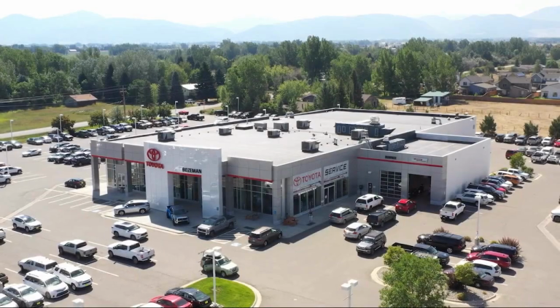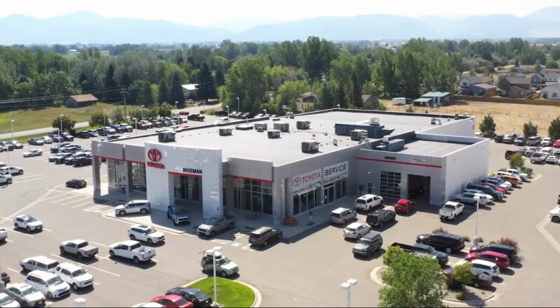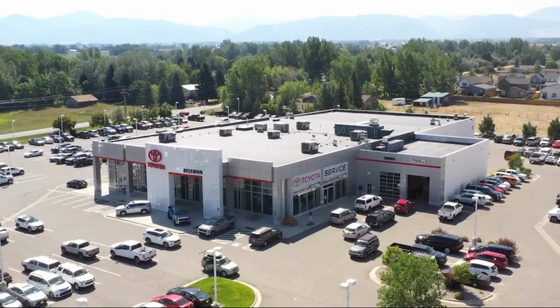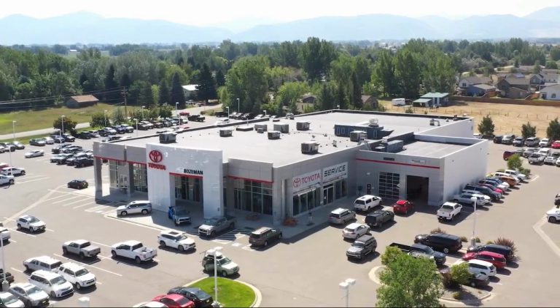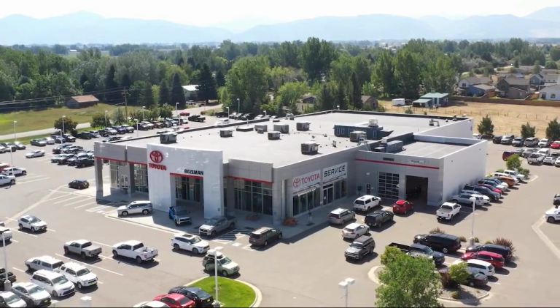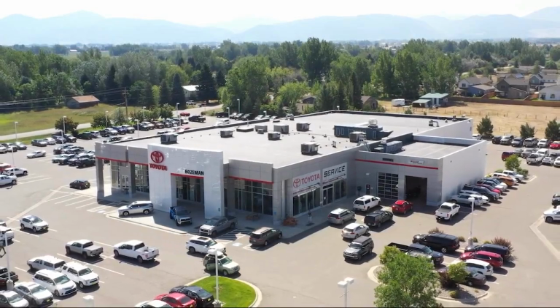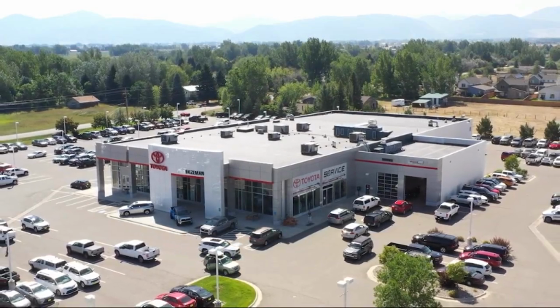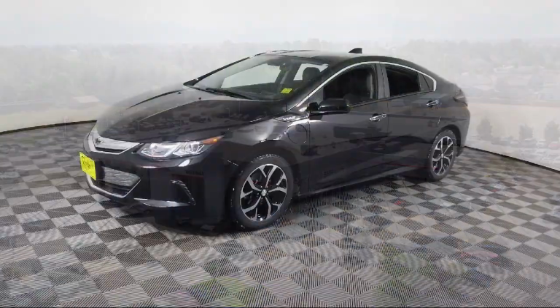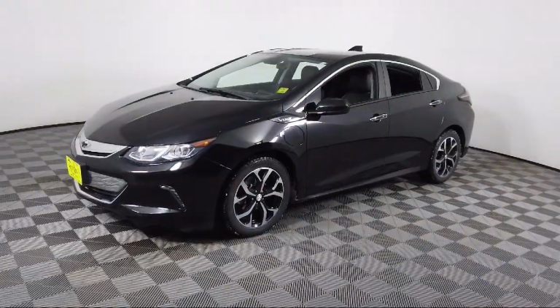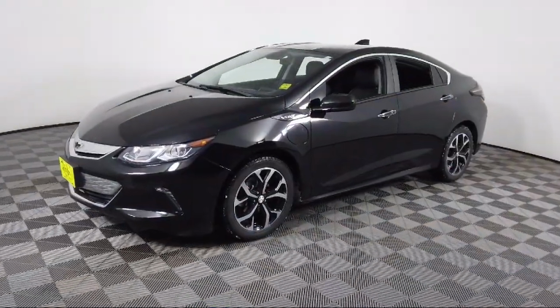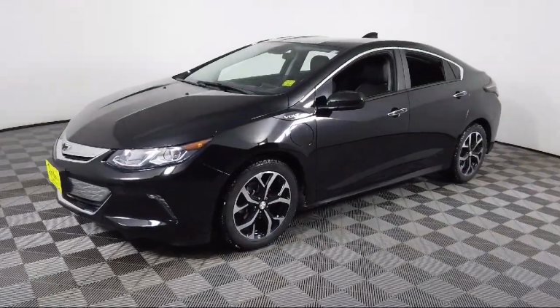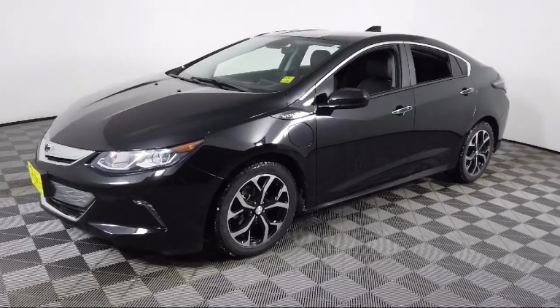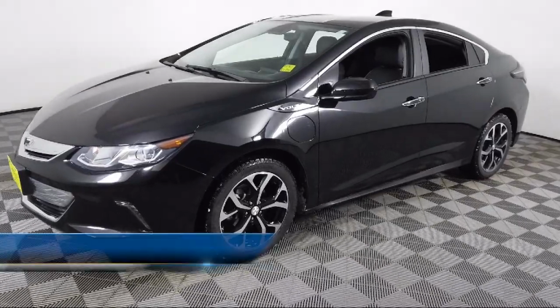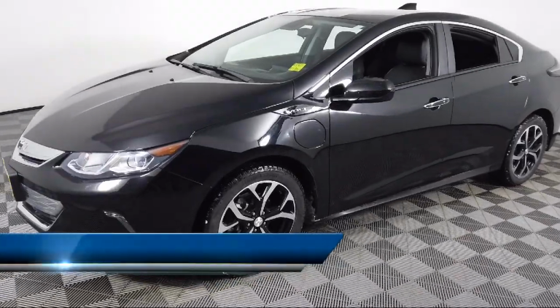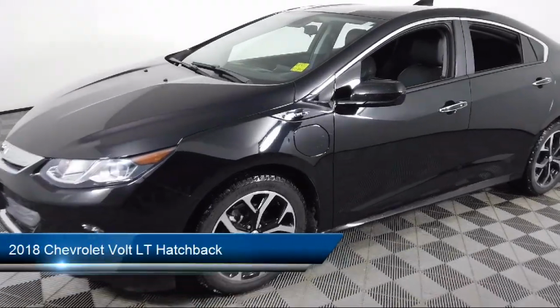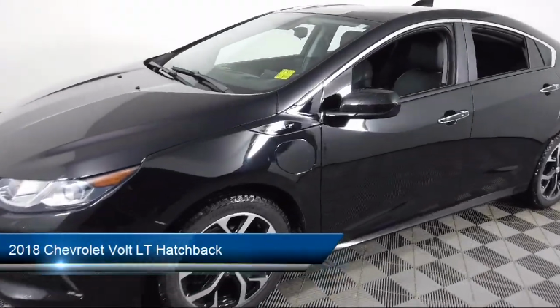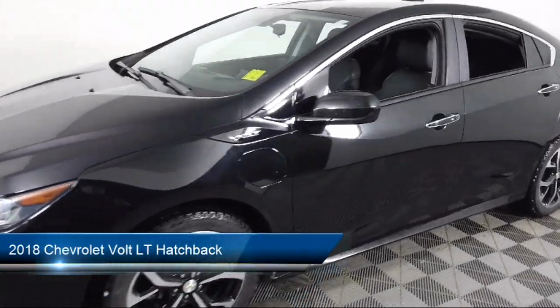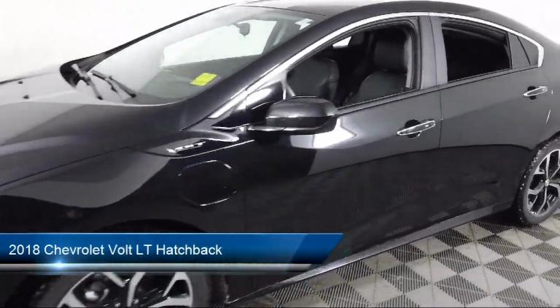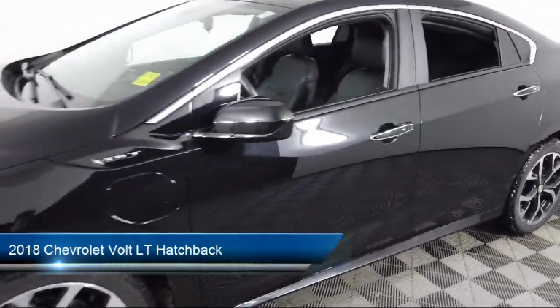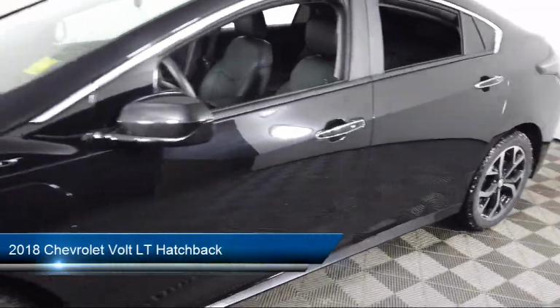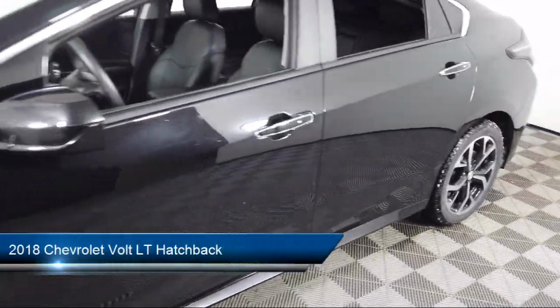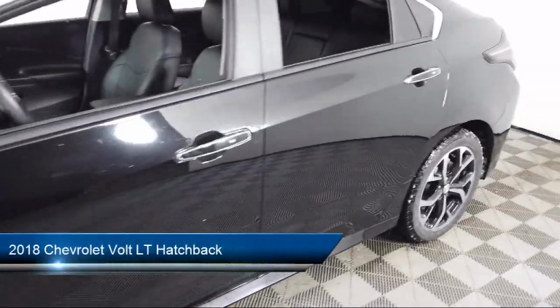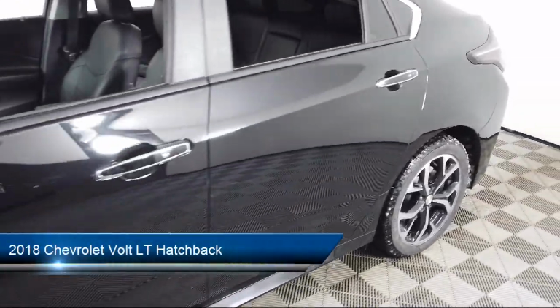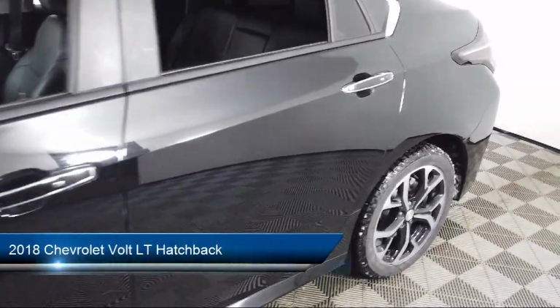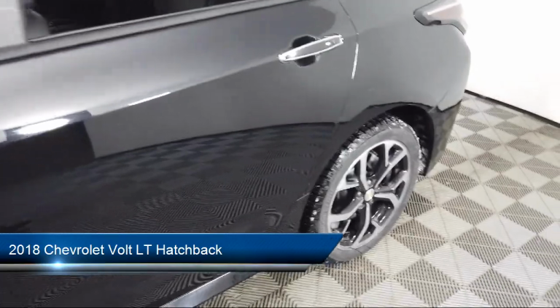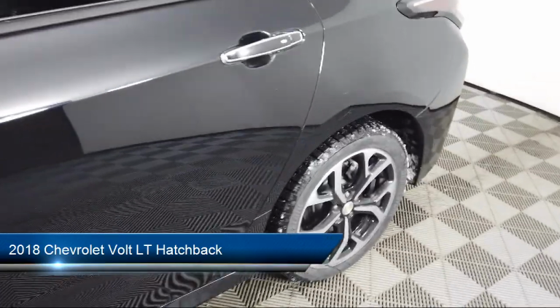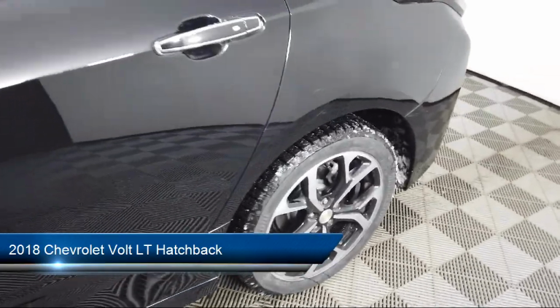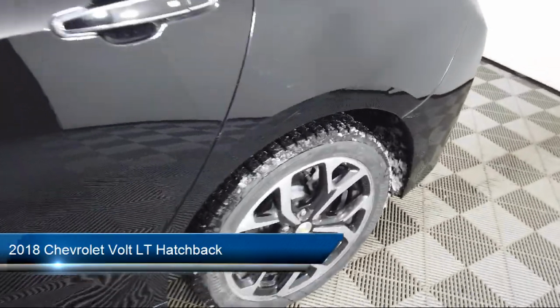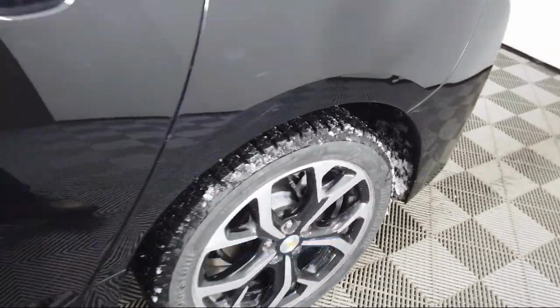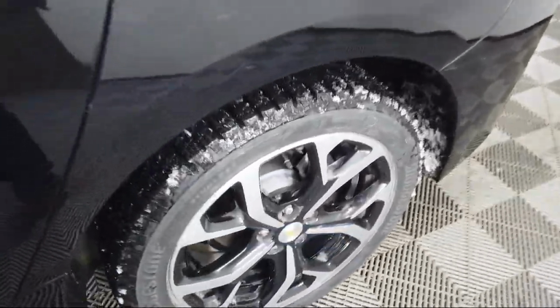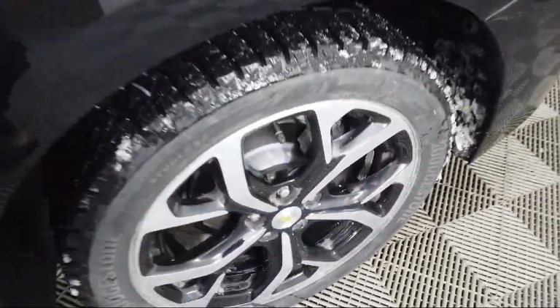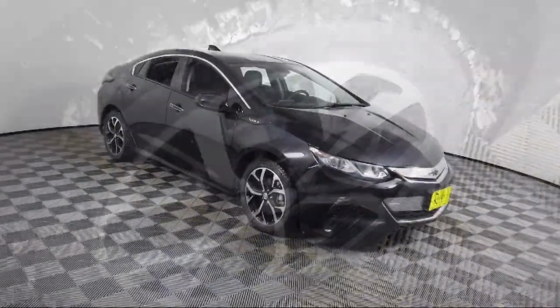Welcome to Toyota Bozeman, and here's a look at another one of our great vehicles for sale. It comes equipped with preferred equipment group 2LT, Apple CarPlay and Android Auto, and a split fold-down rear seat.